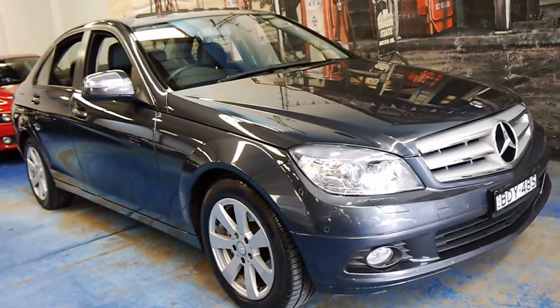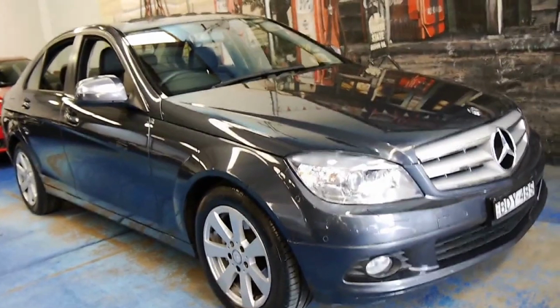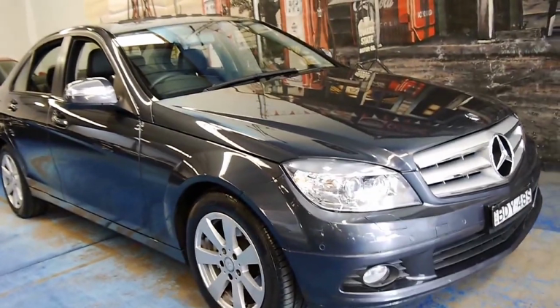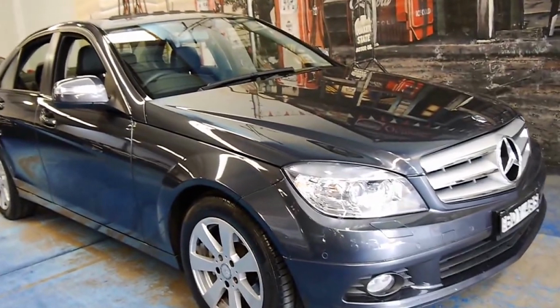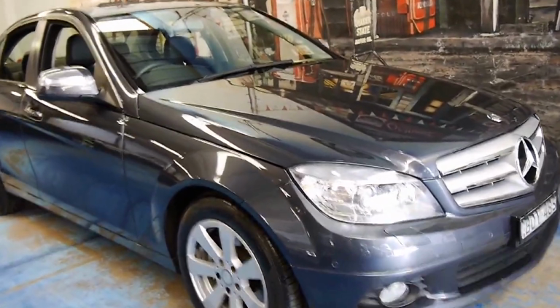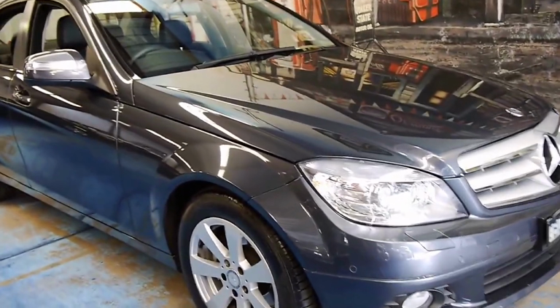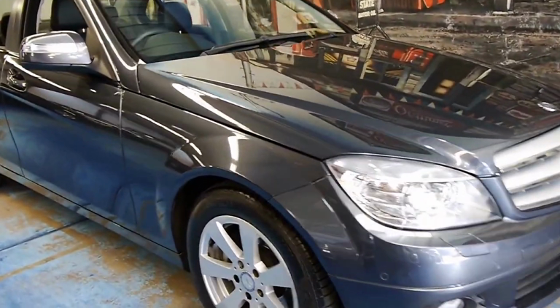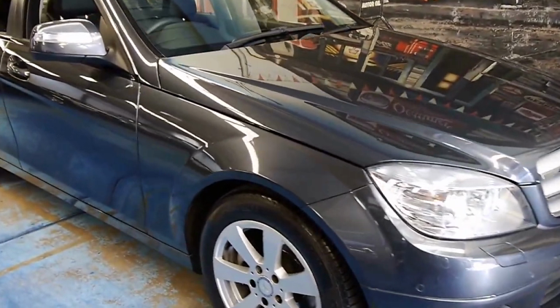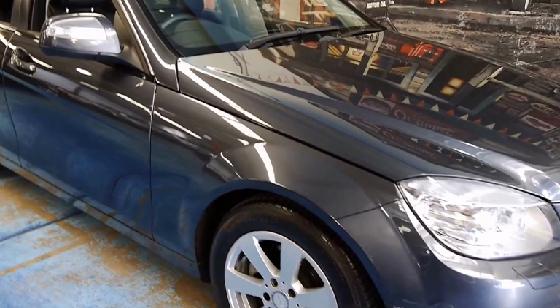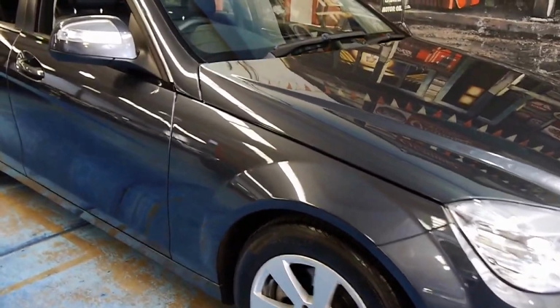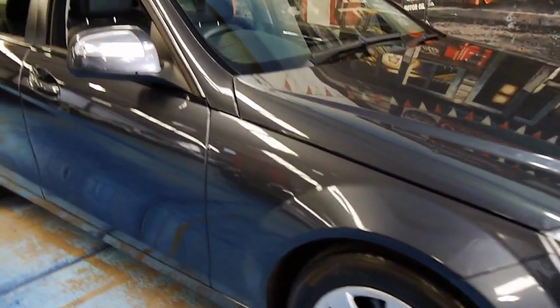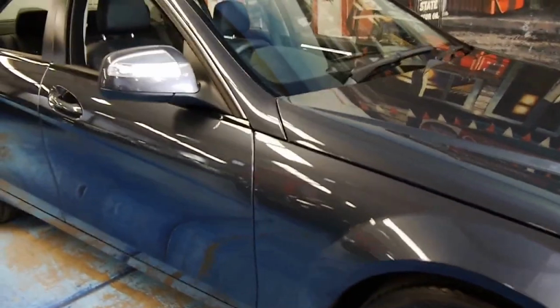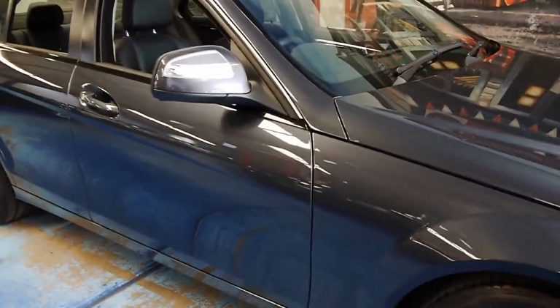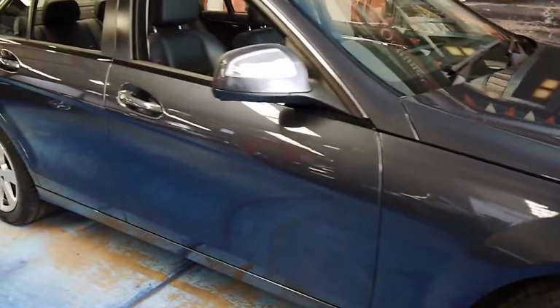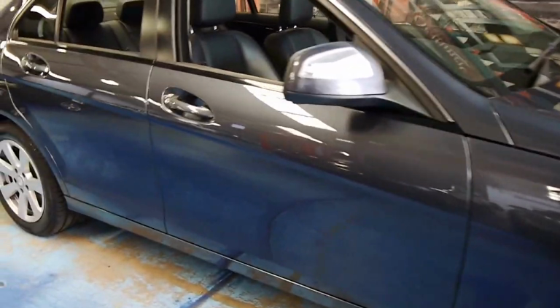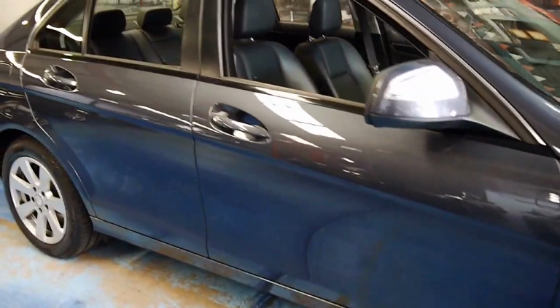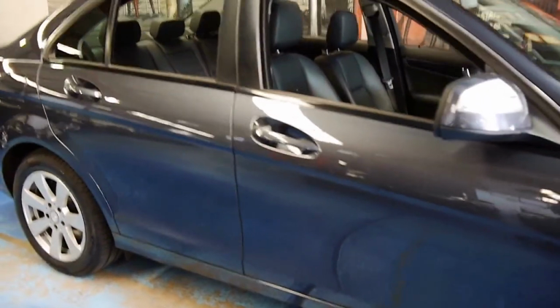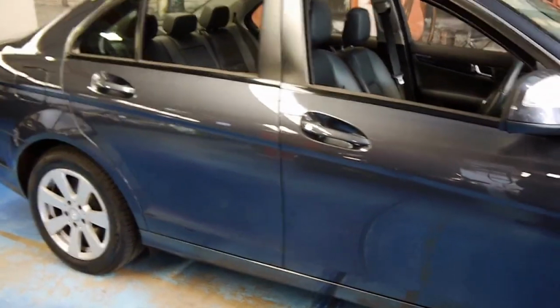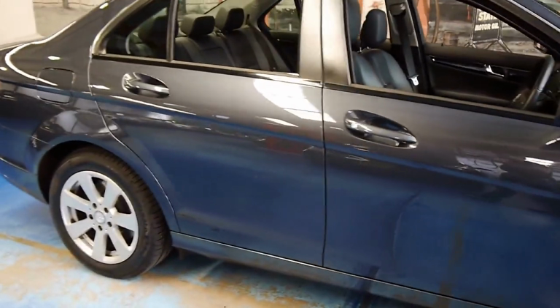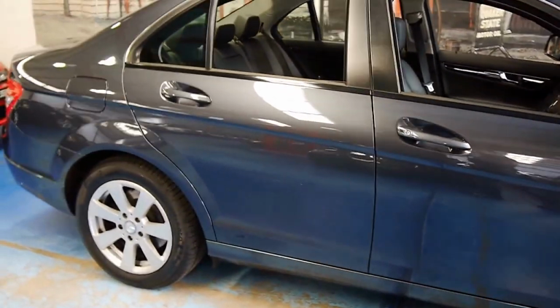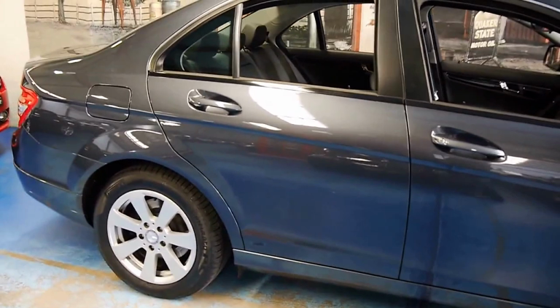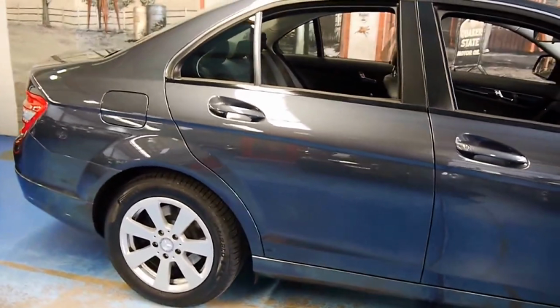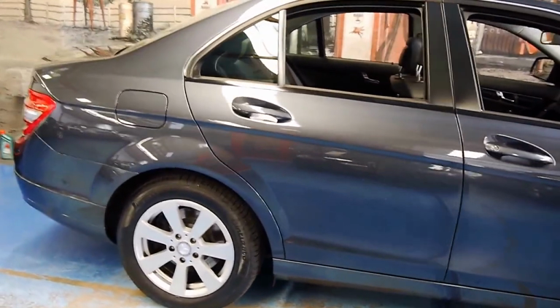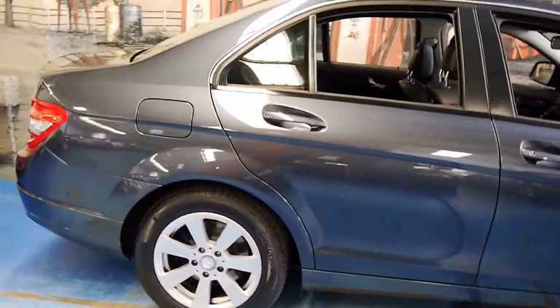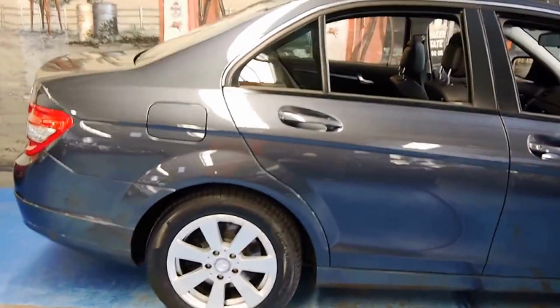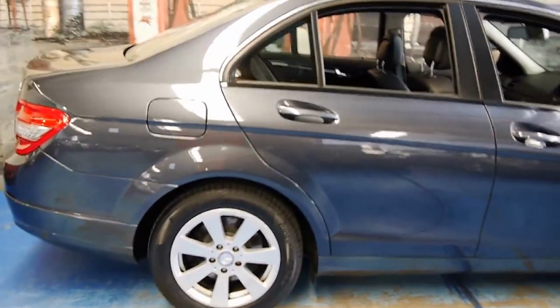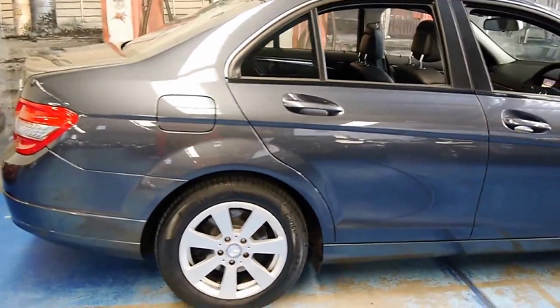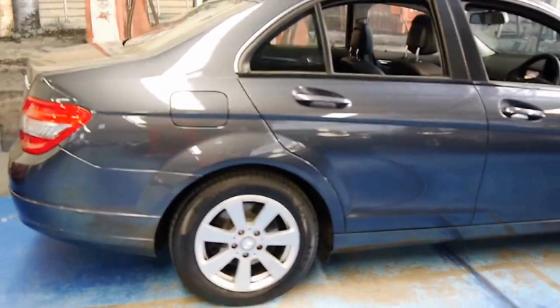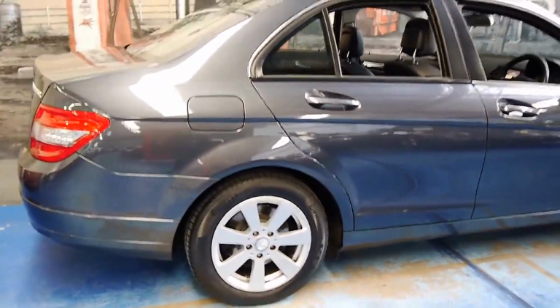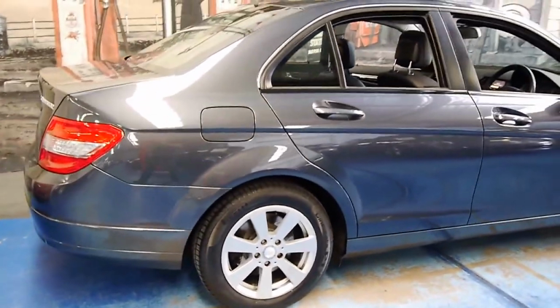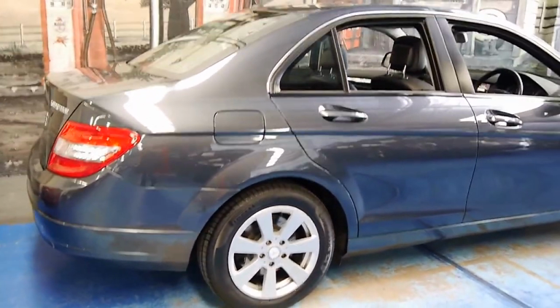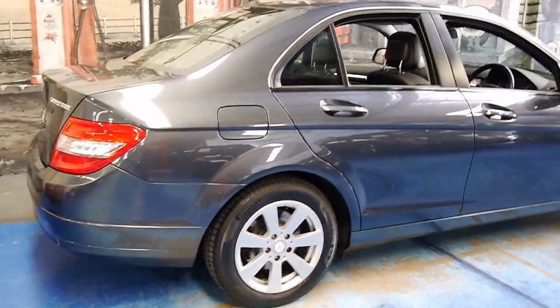Welcome to the Old Timer Centre. My name is Philip Tarrant and today we've got another Mercedes-Benz C200. This is a 2008 model and it's in very good condition.